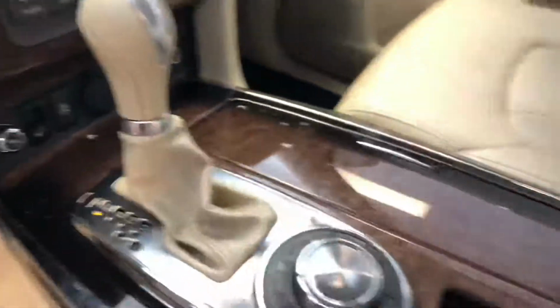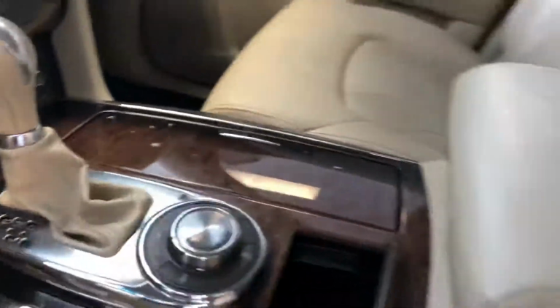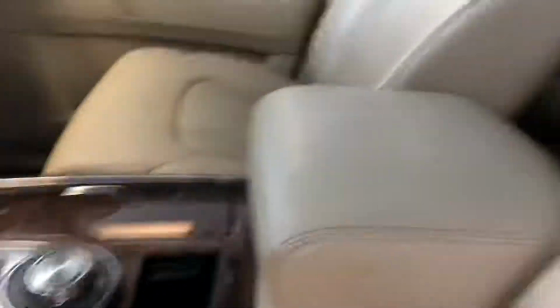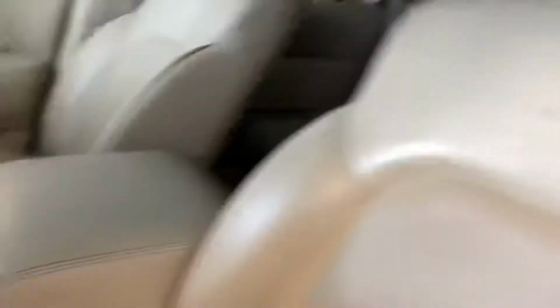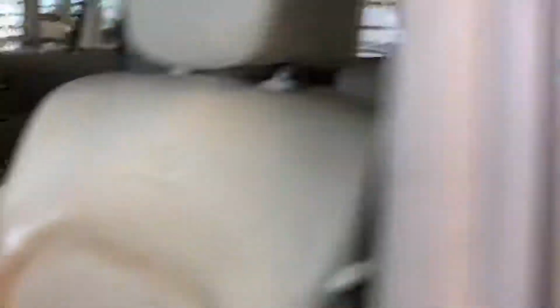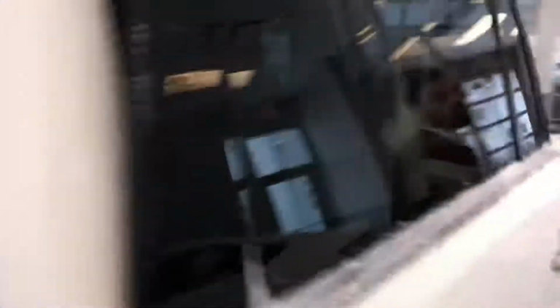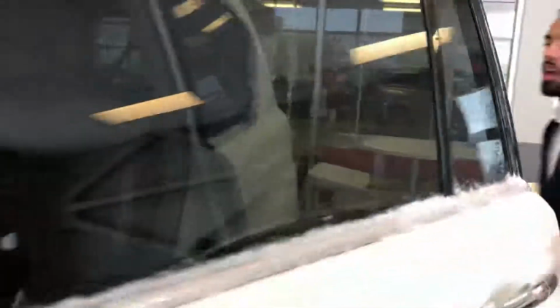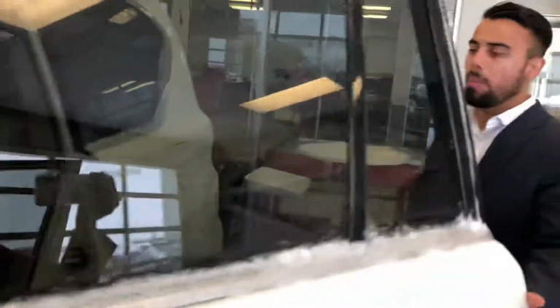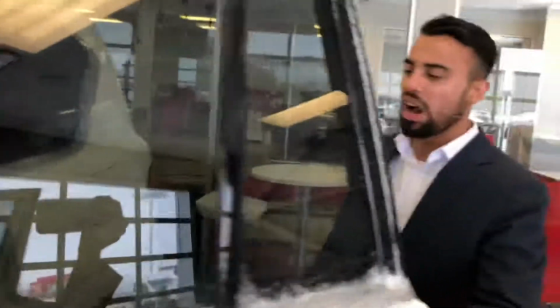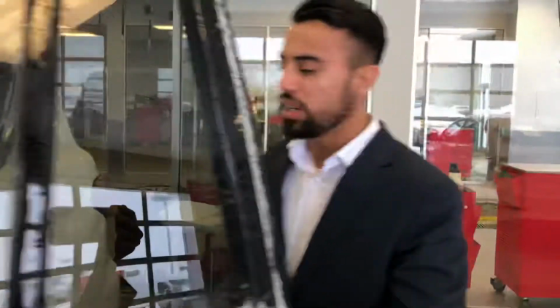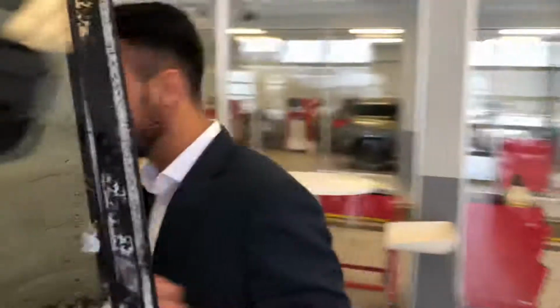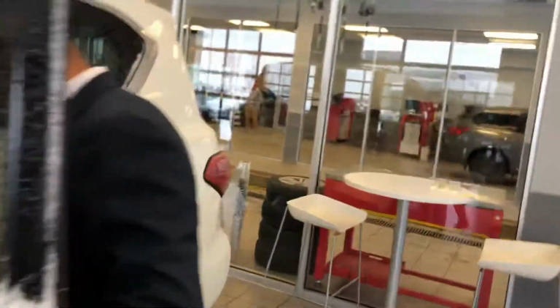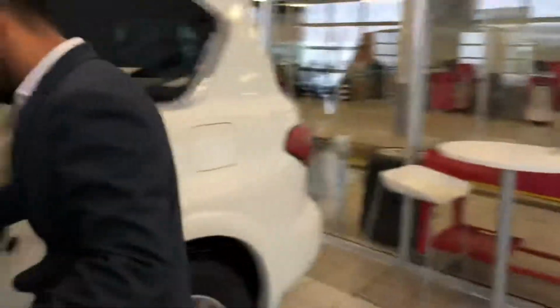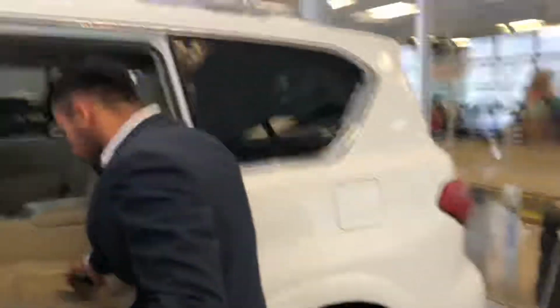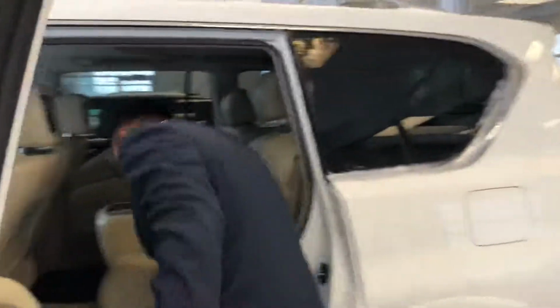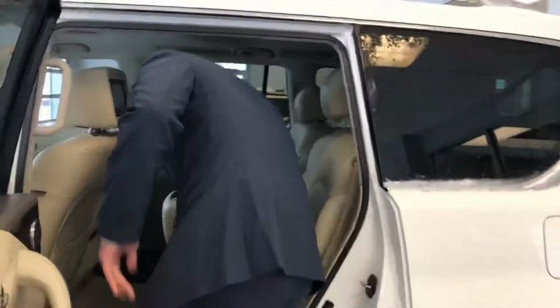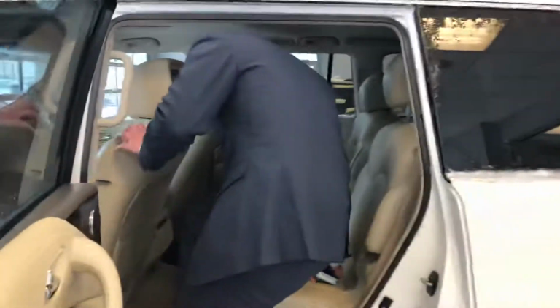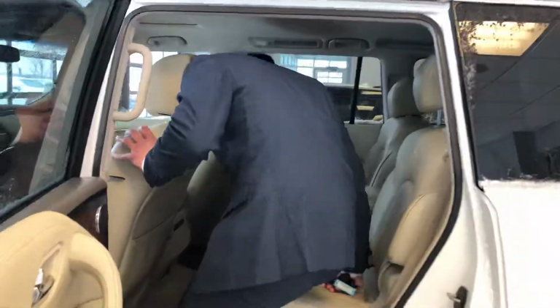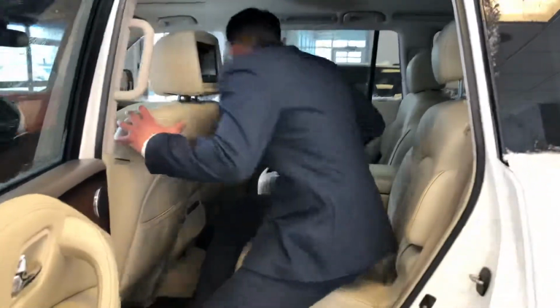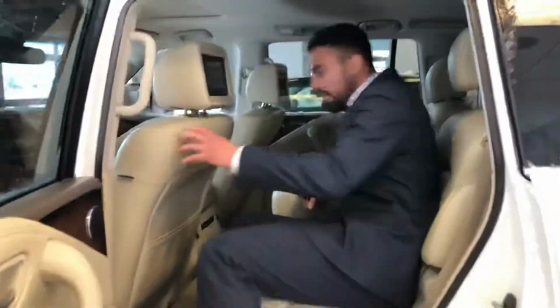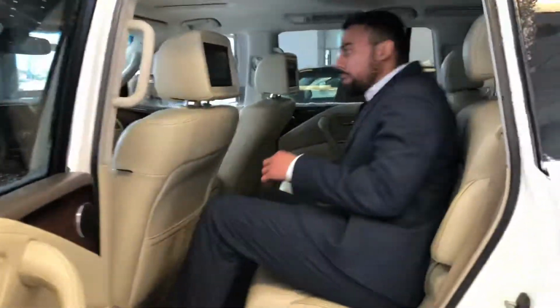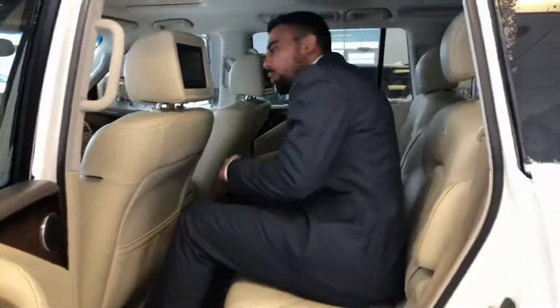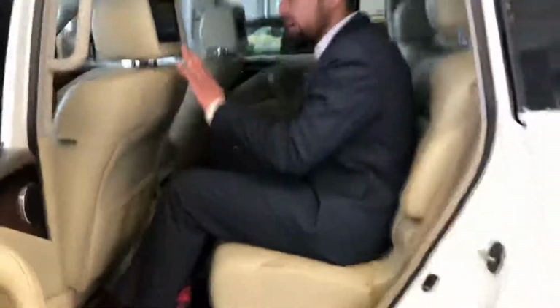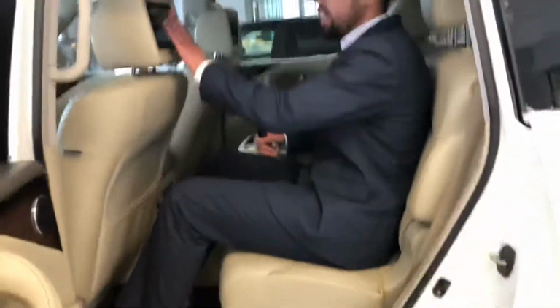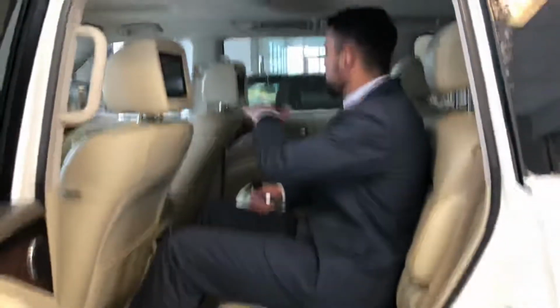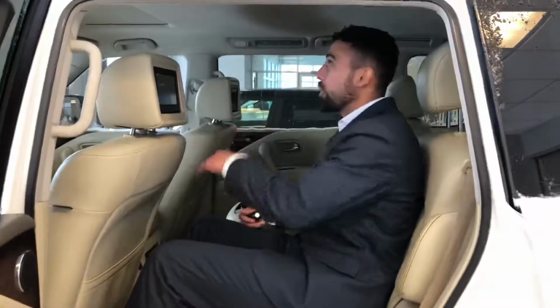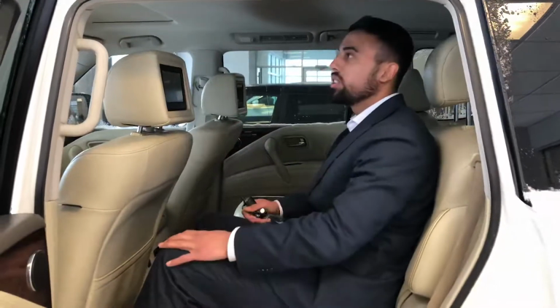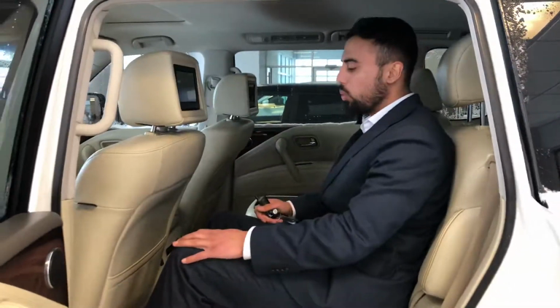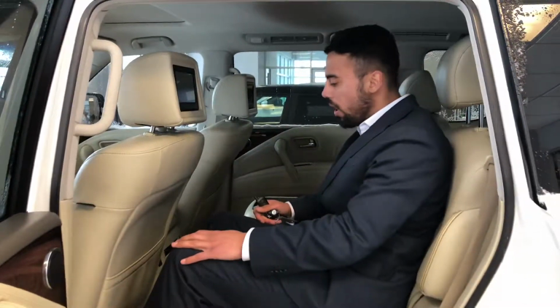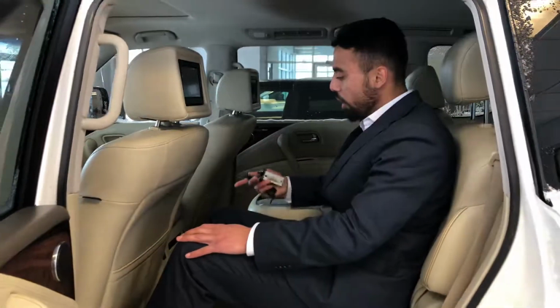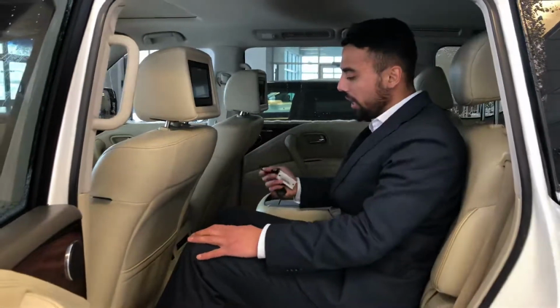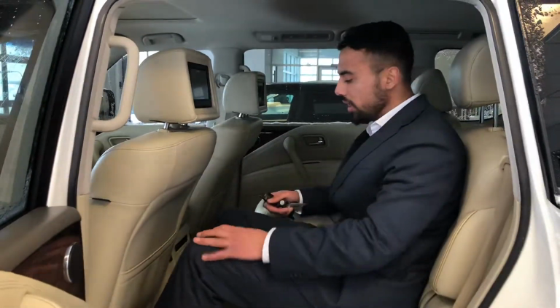In the back, I'm about 5'9 jumping in here — I've got tons of headroom and leg space as well. You've got DVD headrests for the kids. There are heated seats in the rear too.